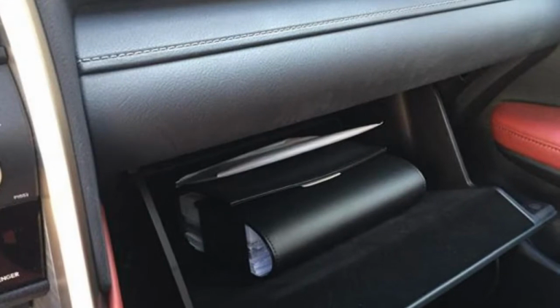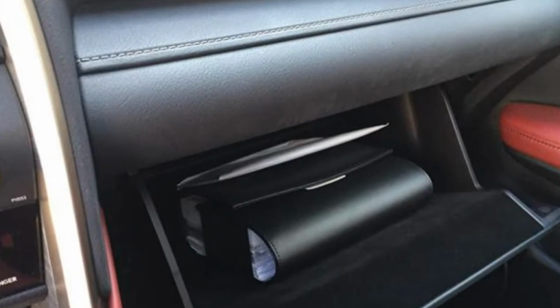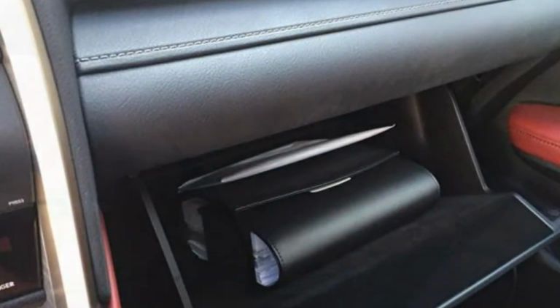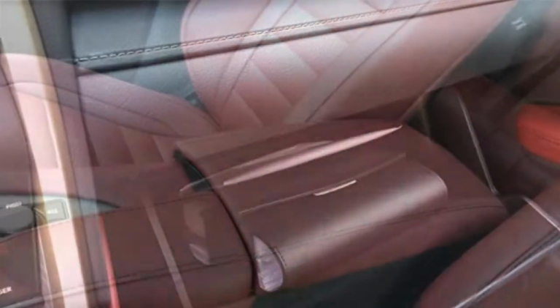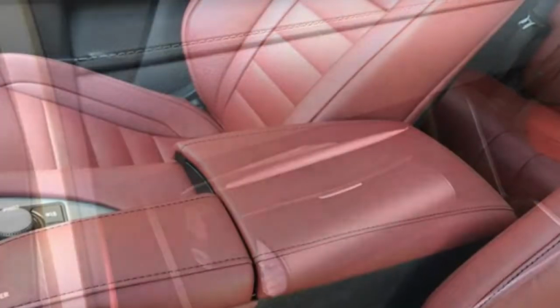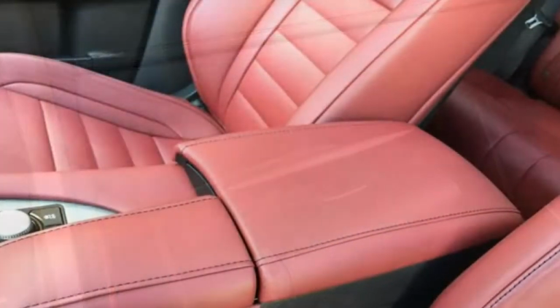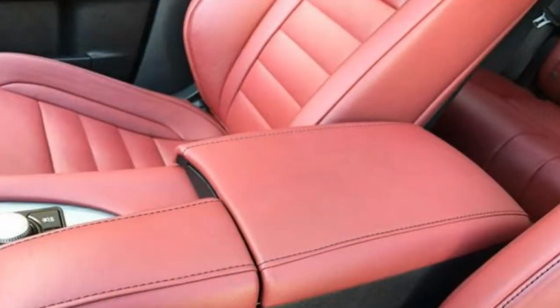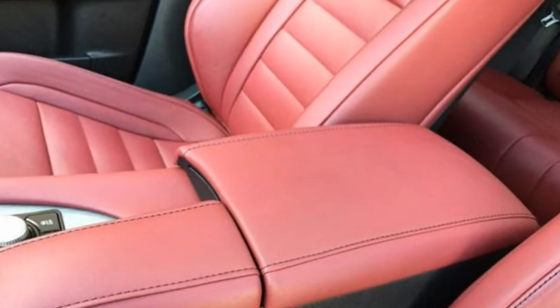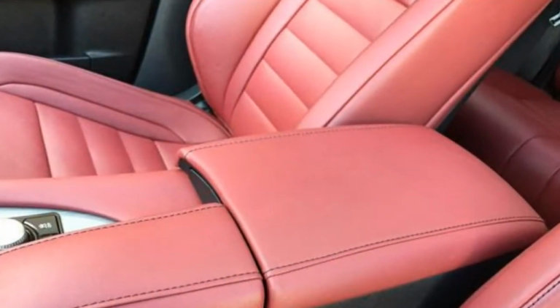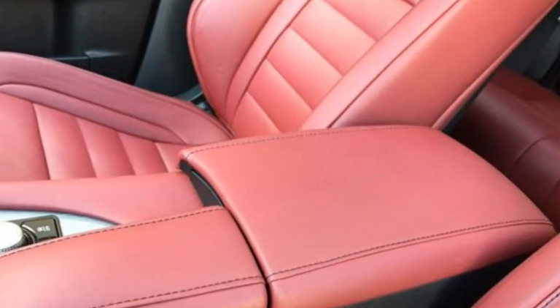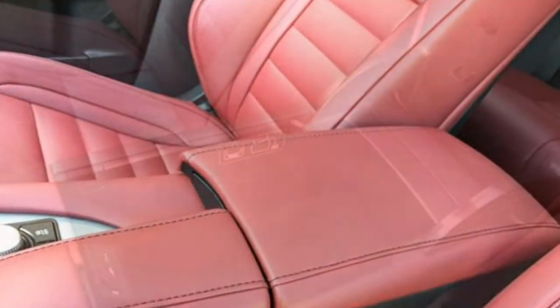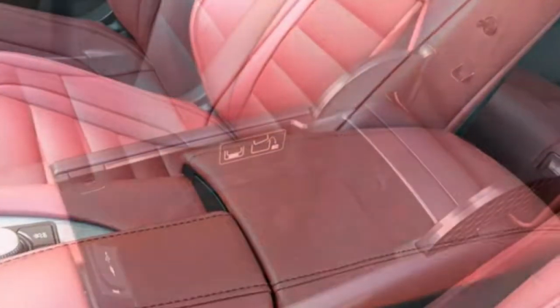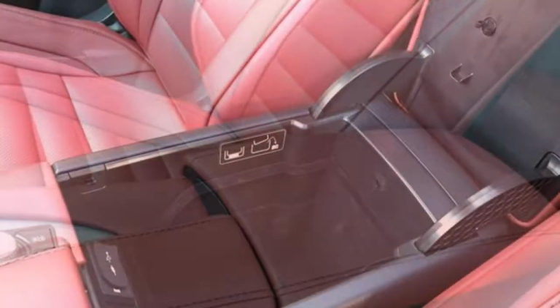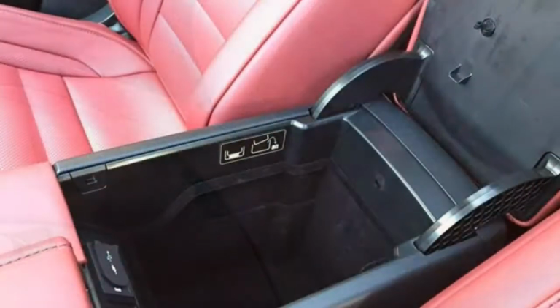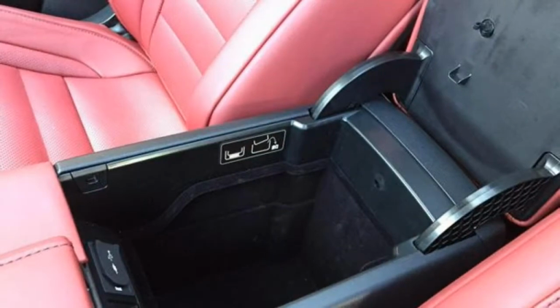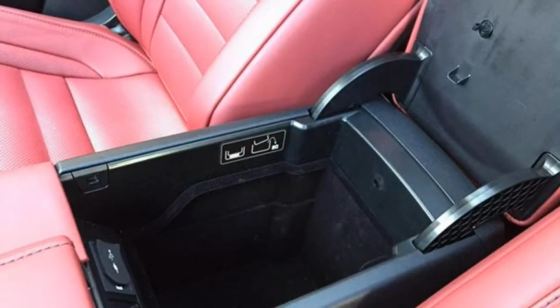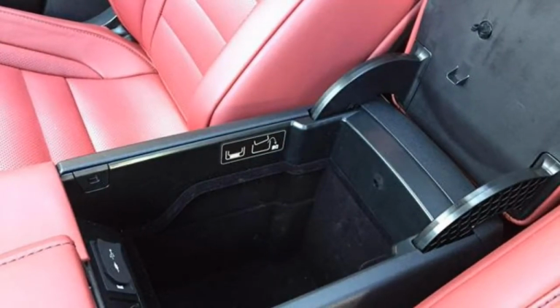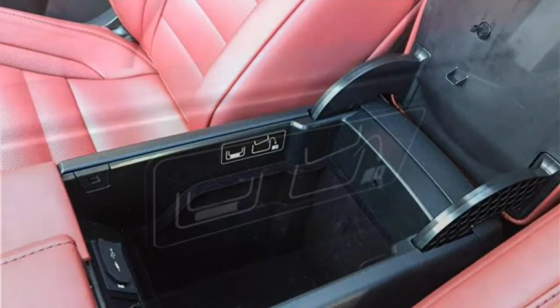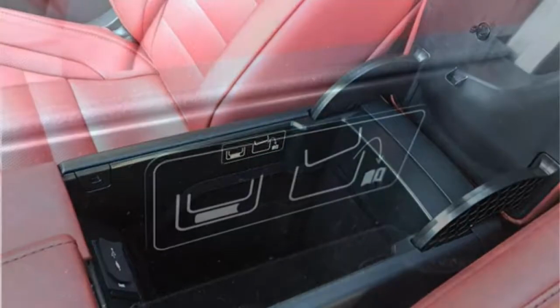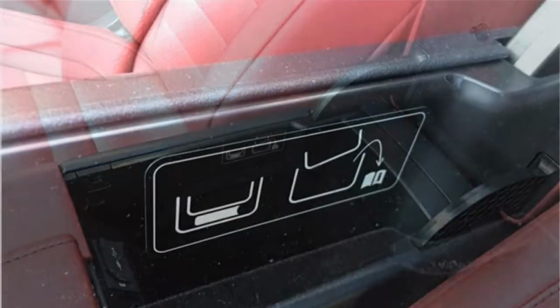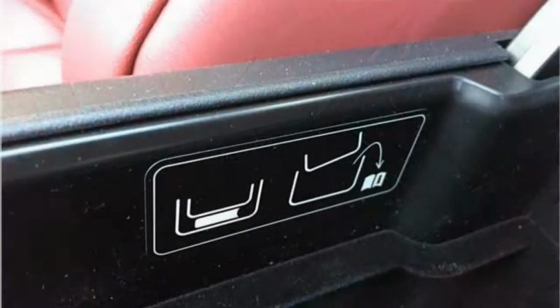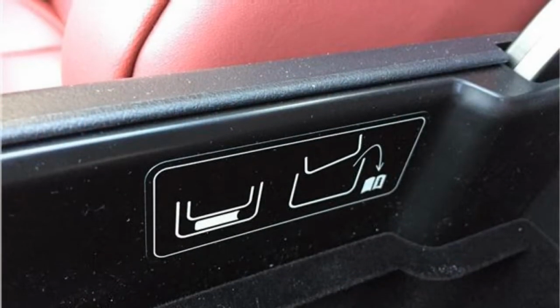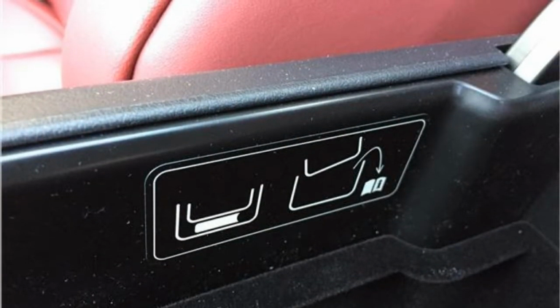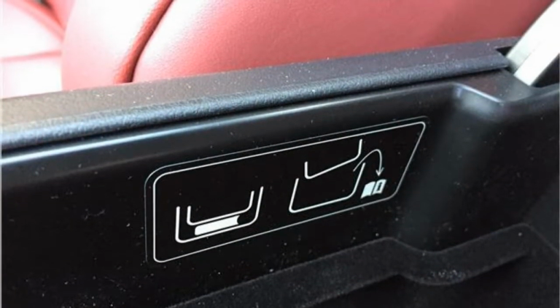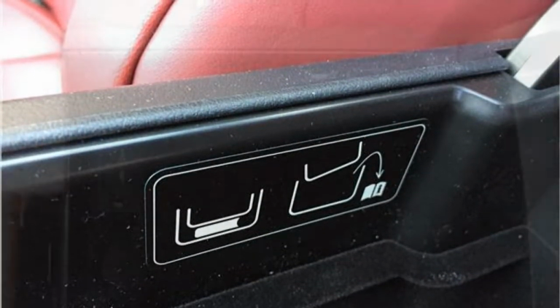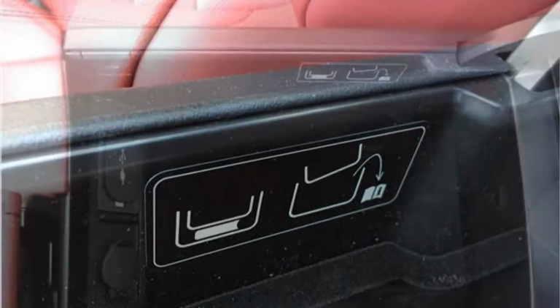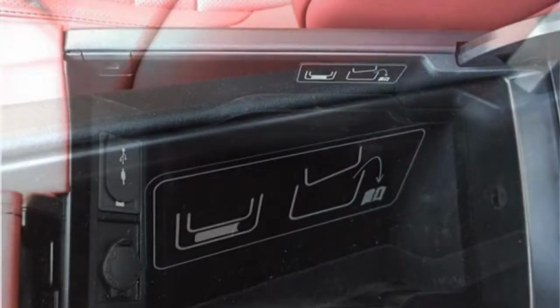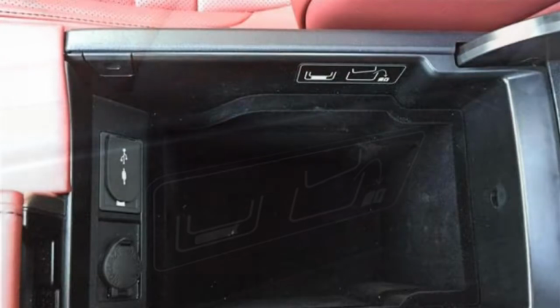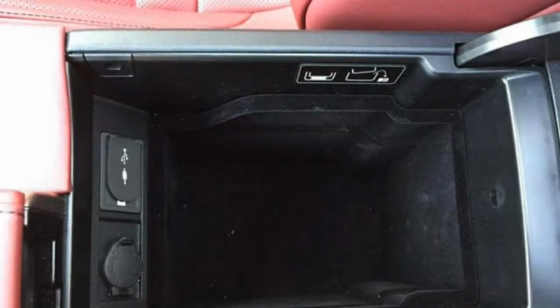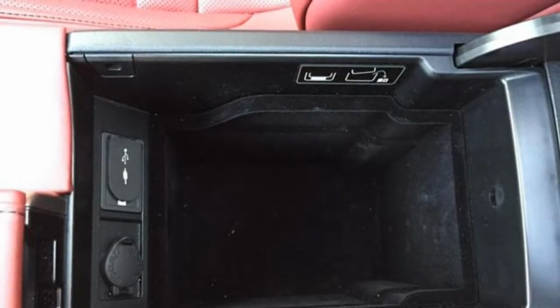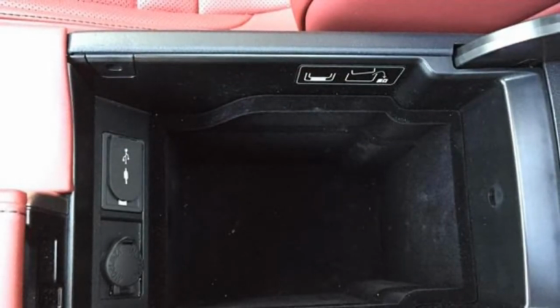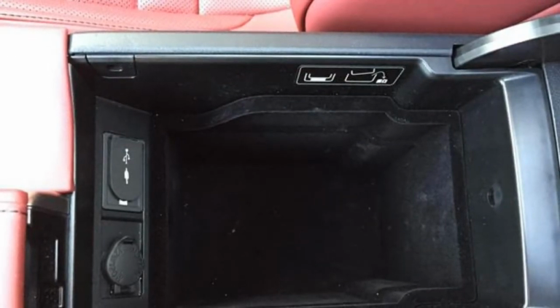The Lexus RX has 15.2 cubic feet of cargo space. While that number is par for the class, utility is hampered by the fact that the rear seat doesn't fold down at all. A power trunk is optional.